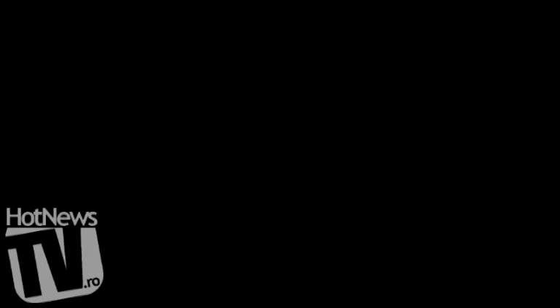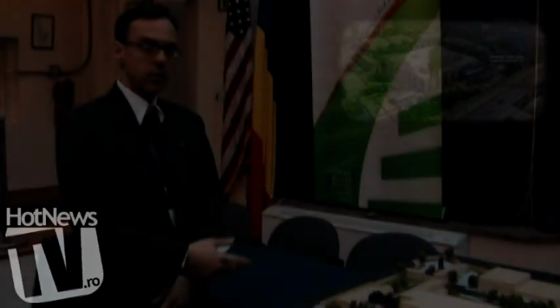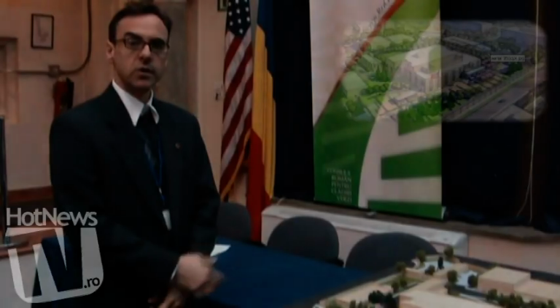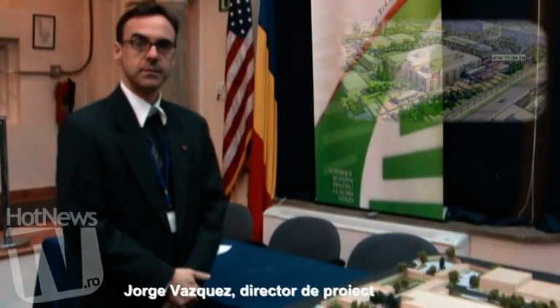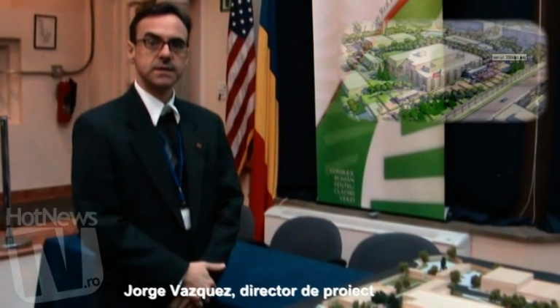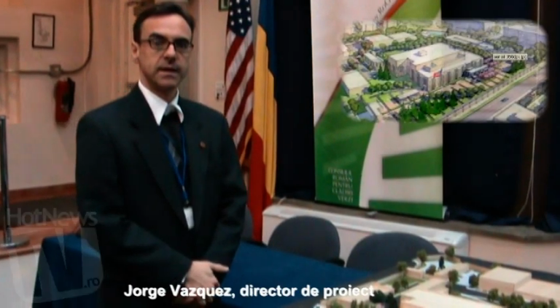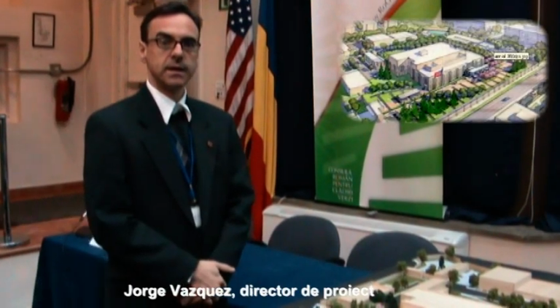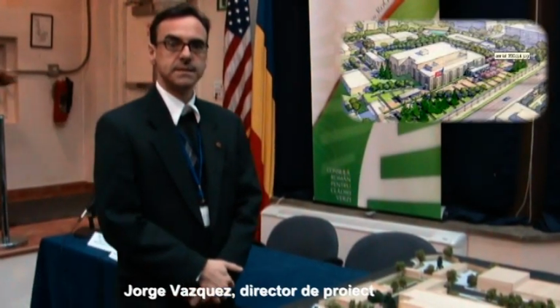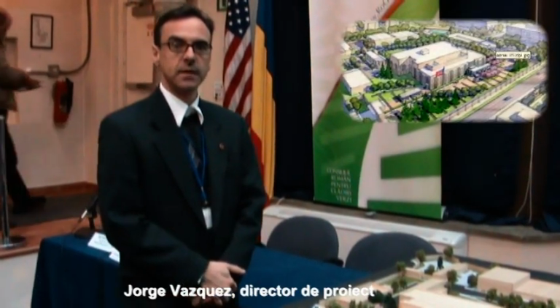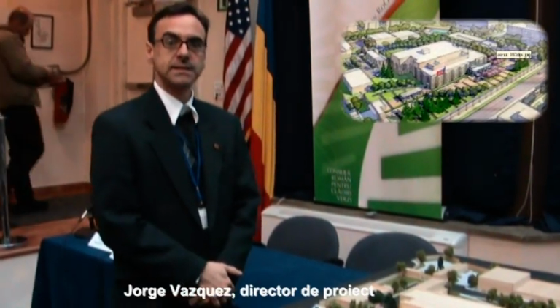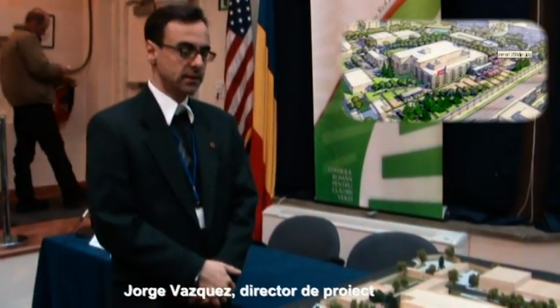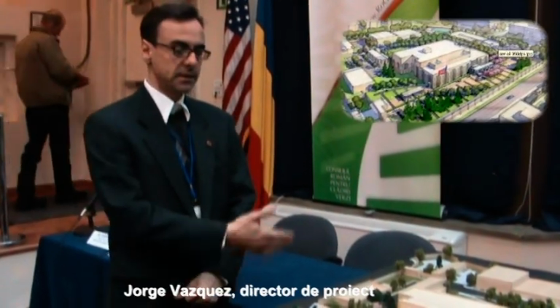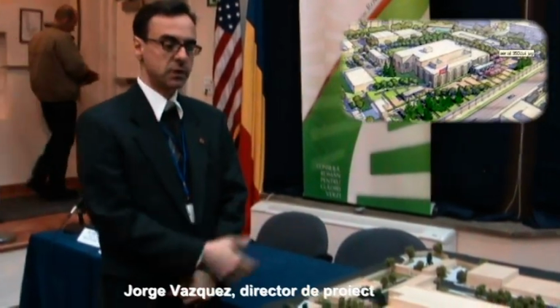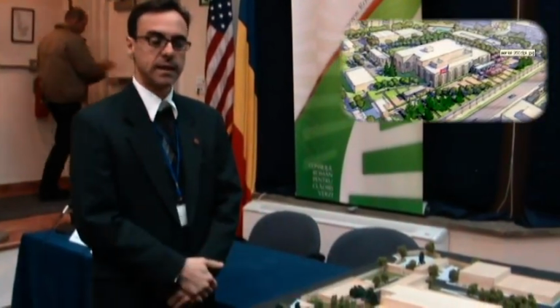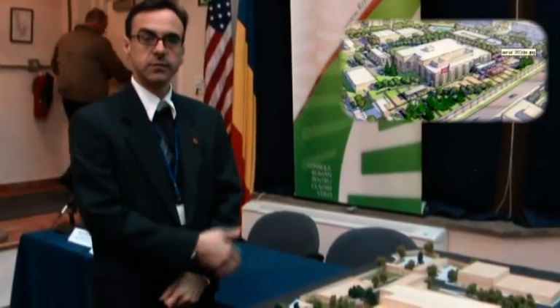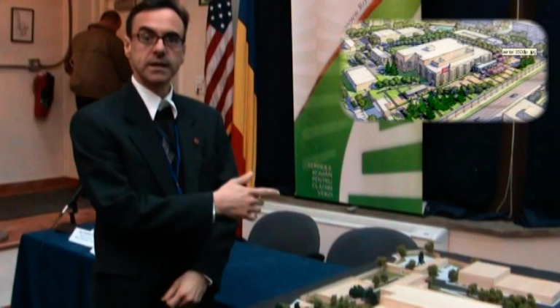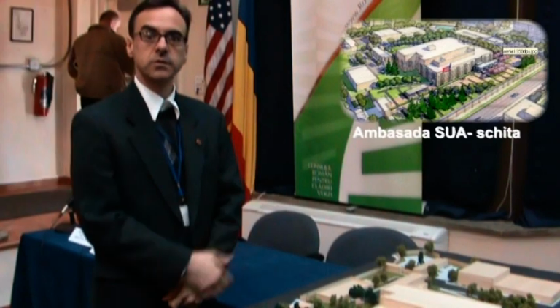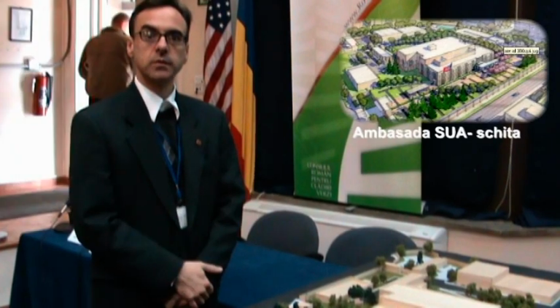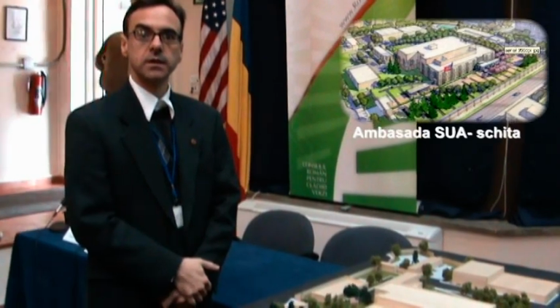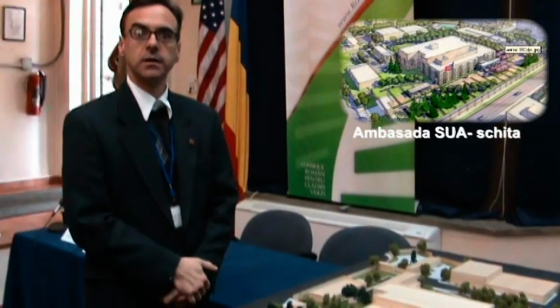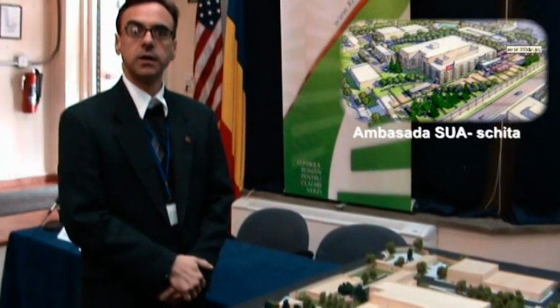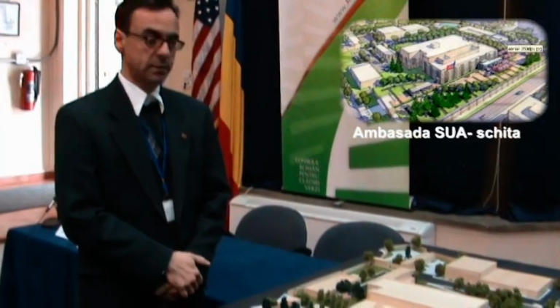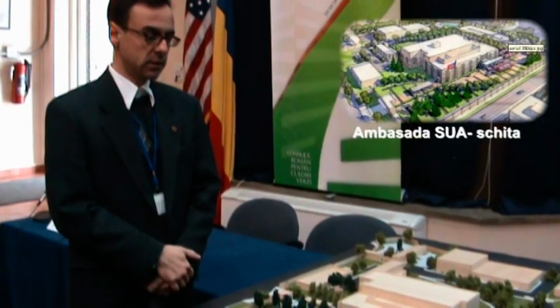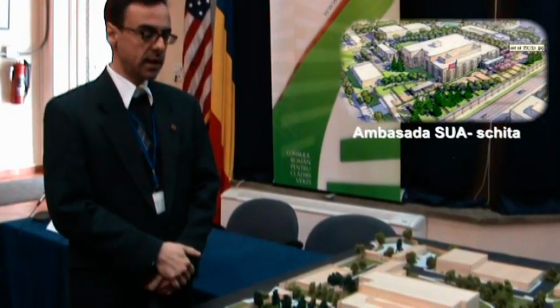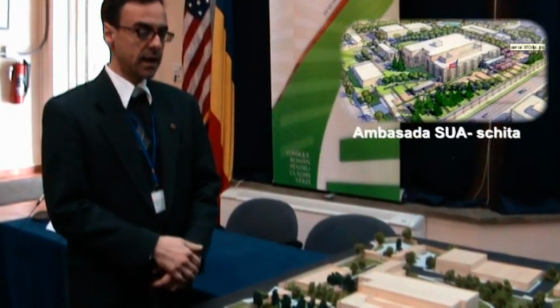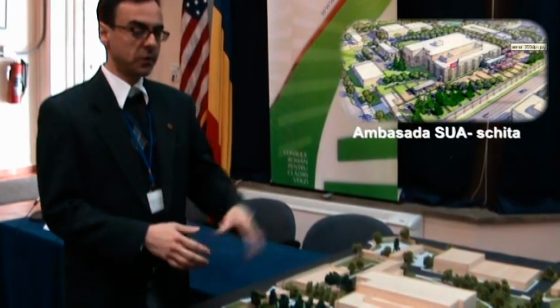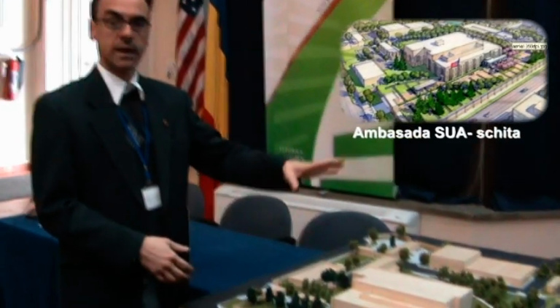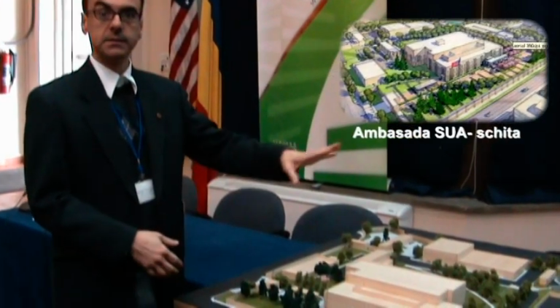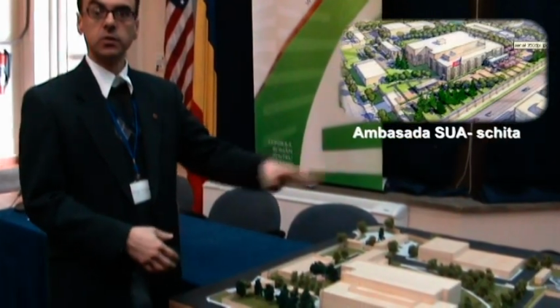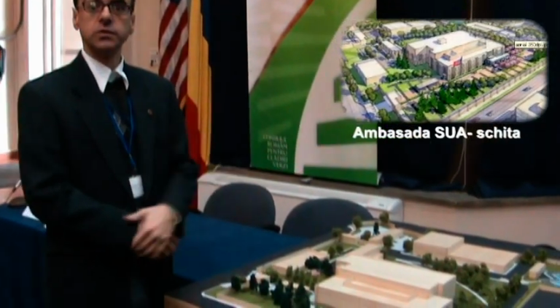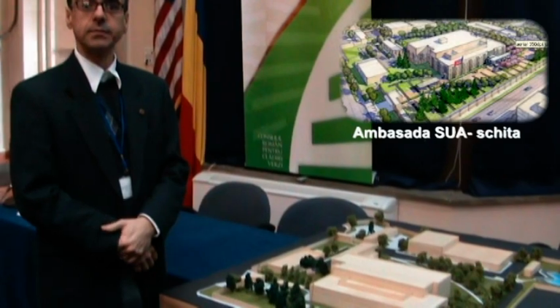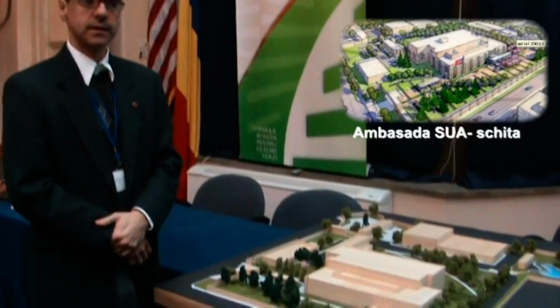Our new U.S. Embassy is based in Baniyasa. It's a 40,000 square meter compound, and it includes nine buildings.